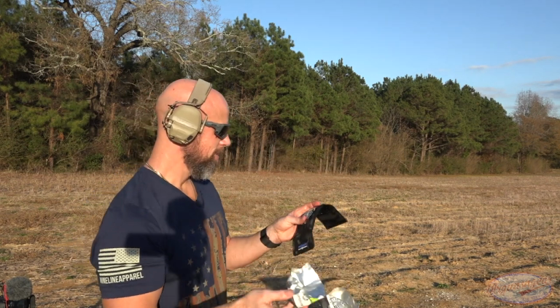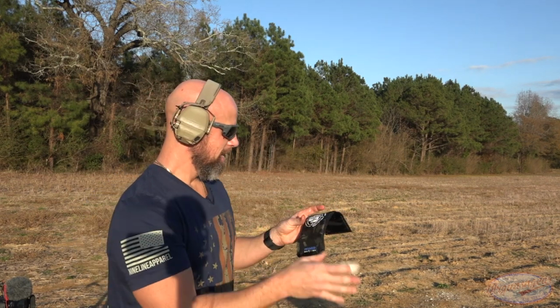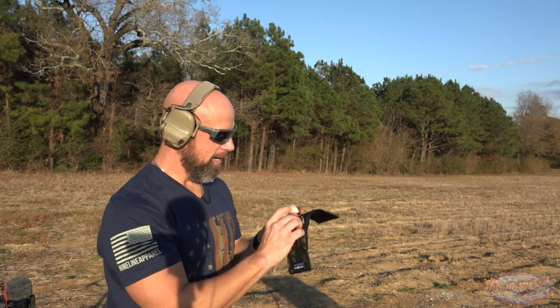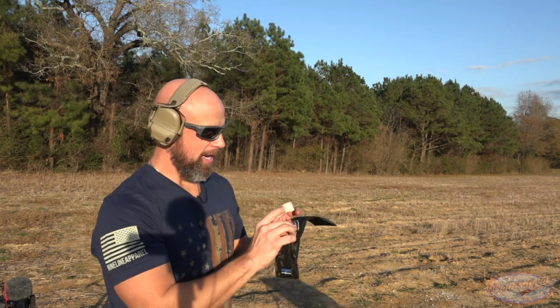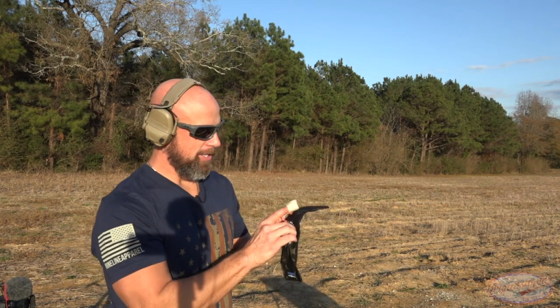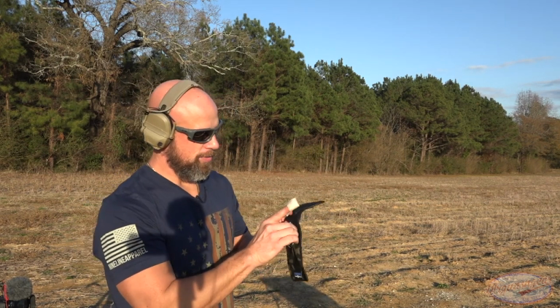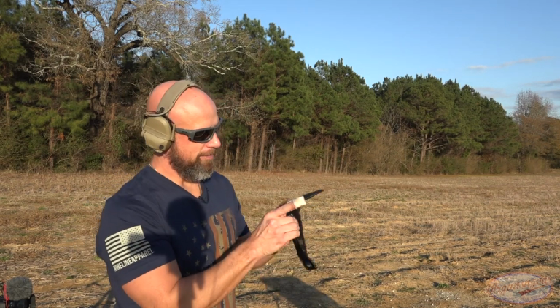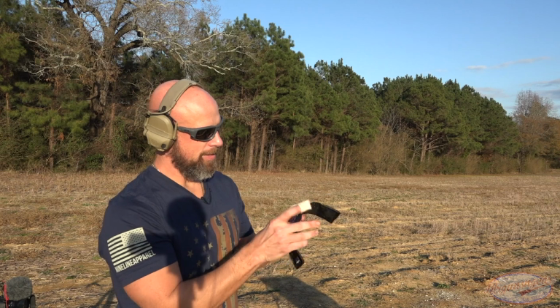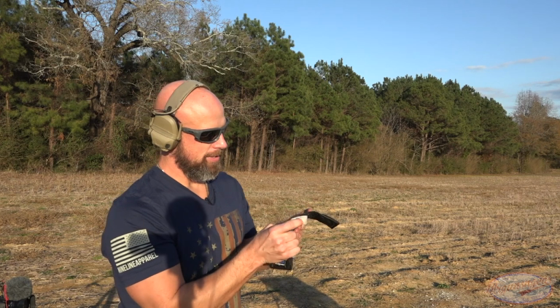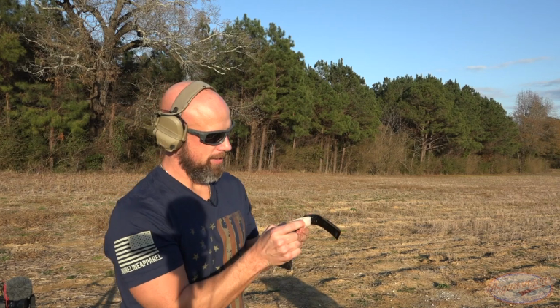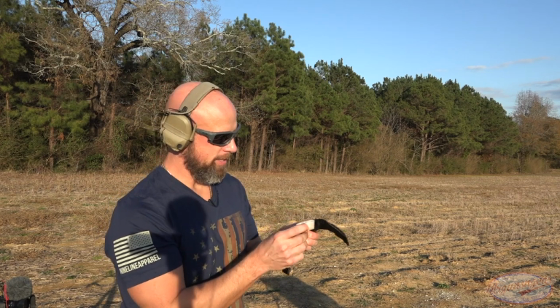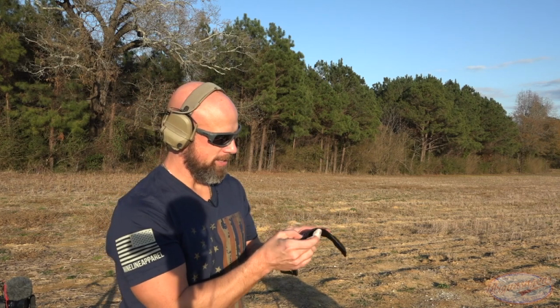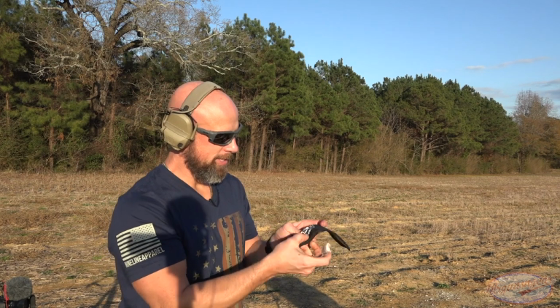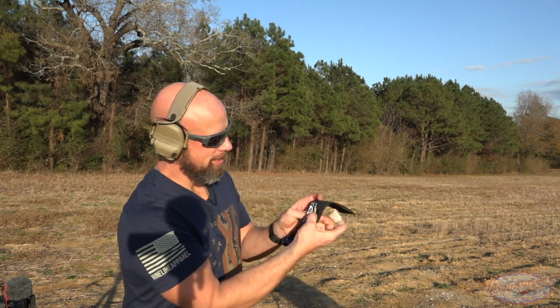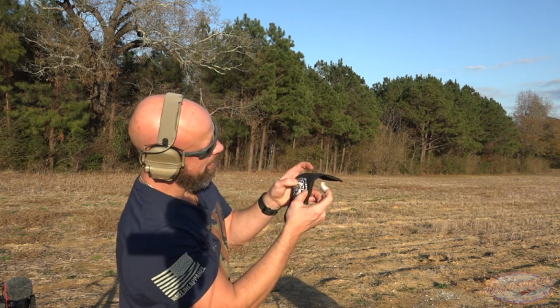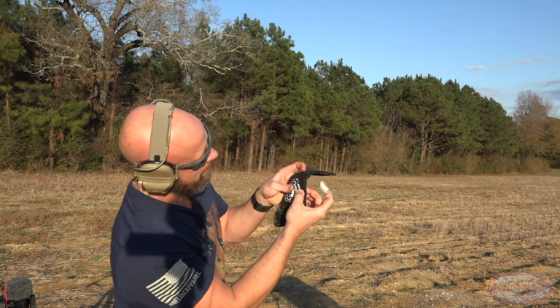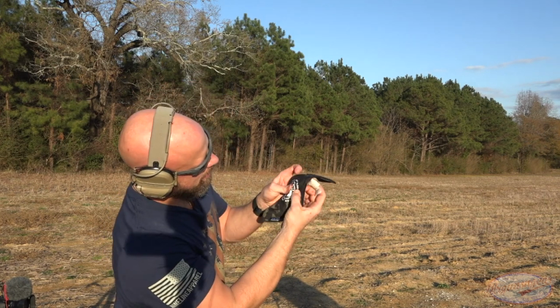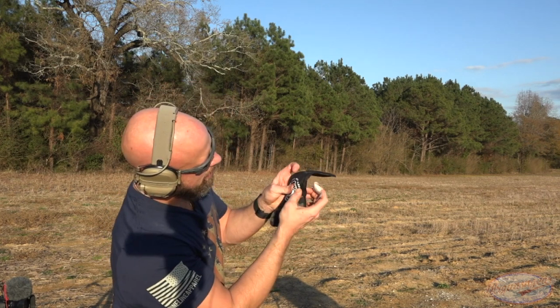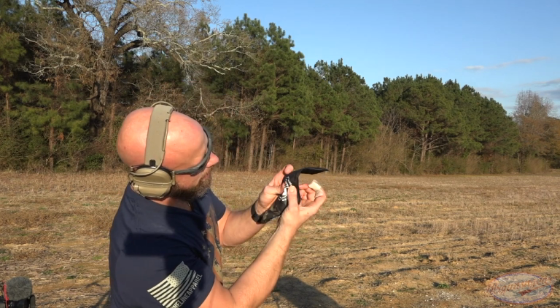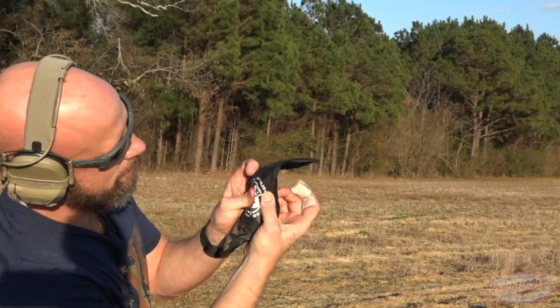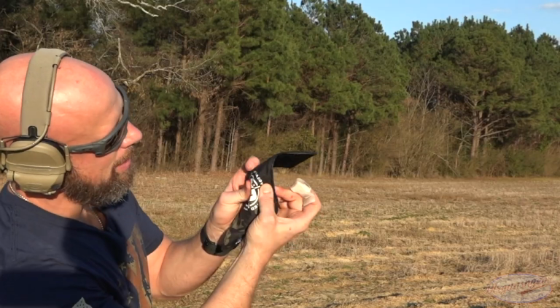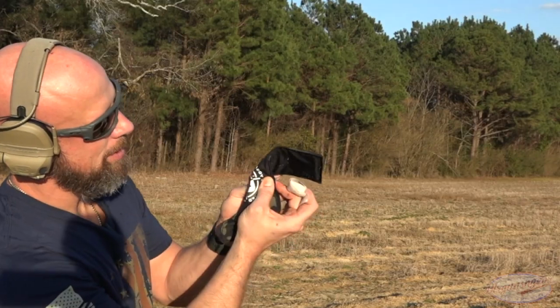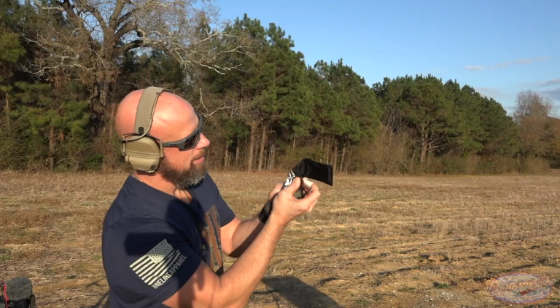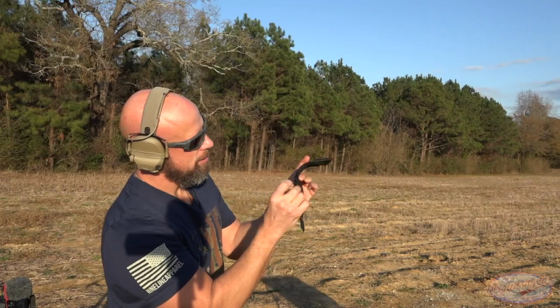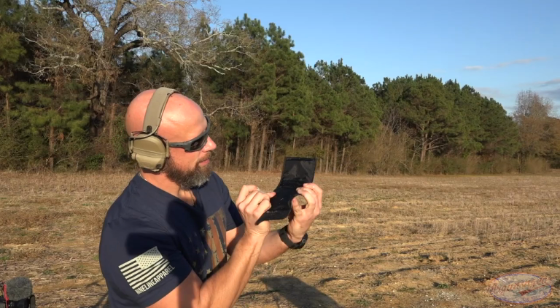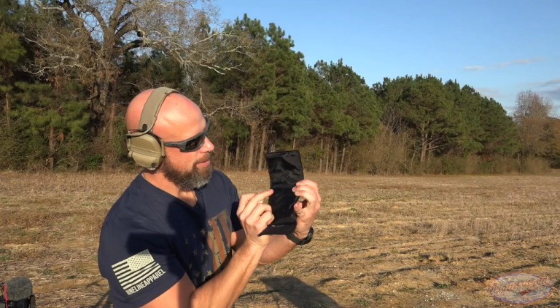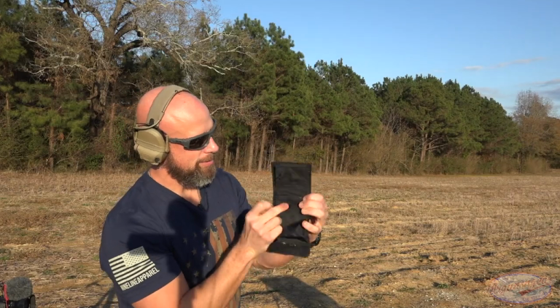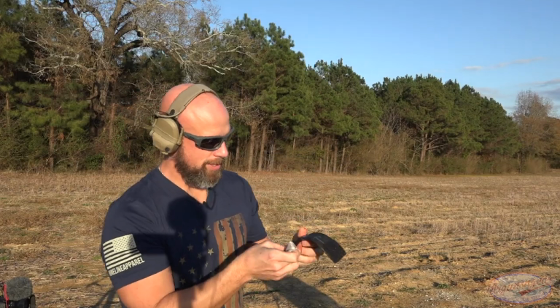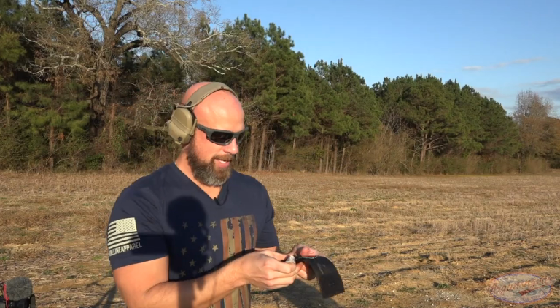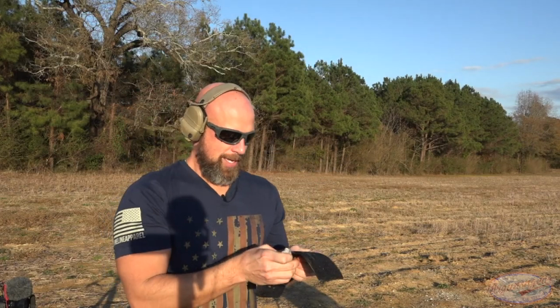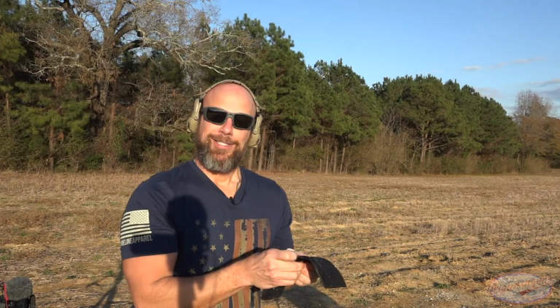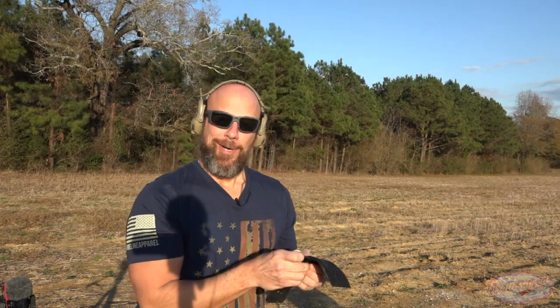Oh, there it is — there's the bullet. You guys can see it right there. So it stopped it just fine. No pass through at all. Let's step it up.